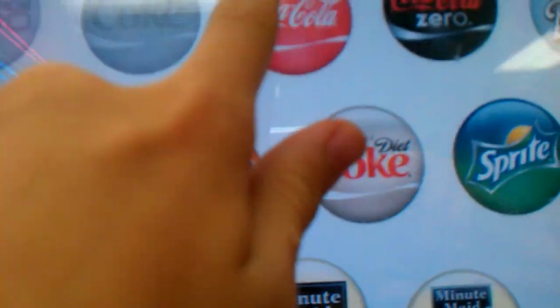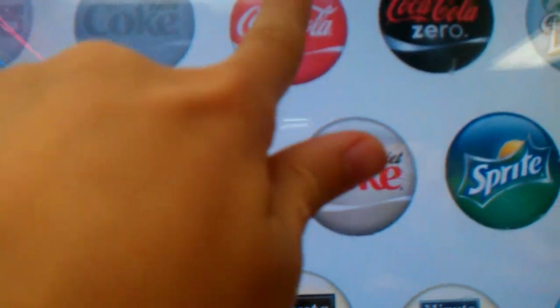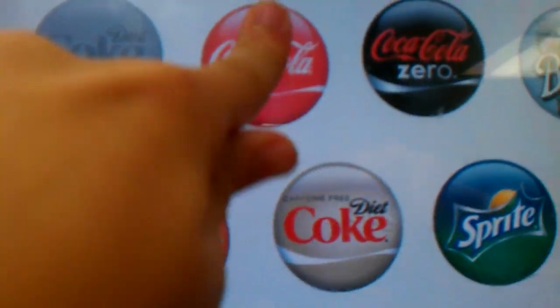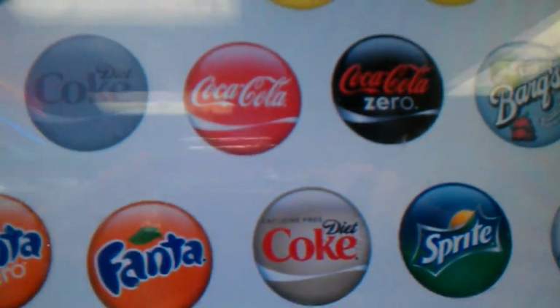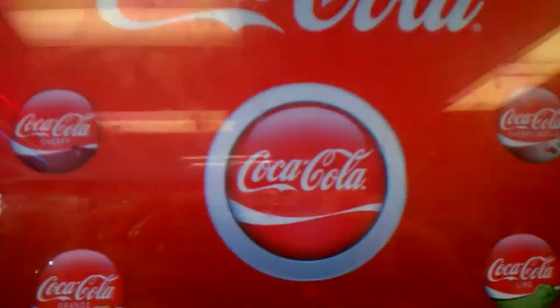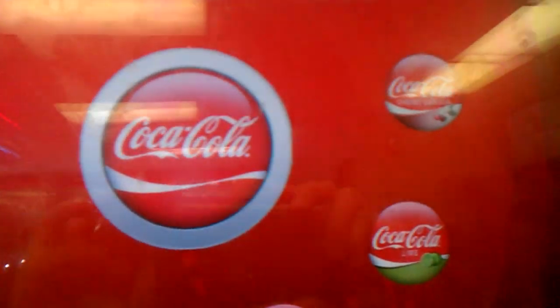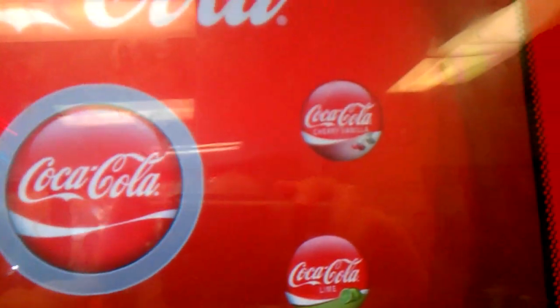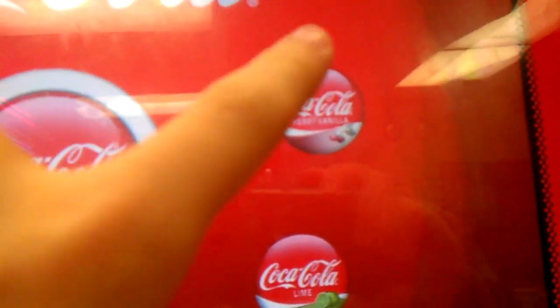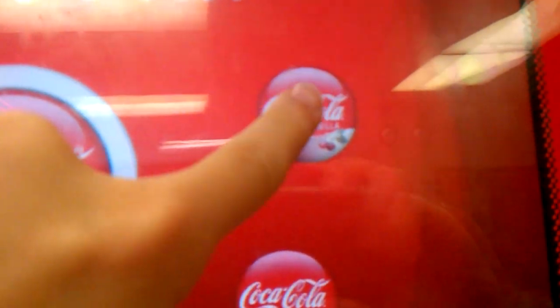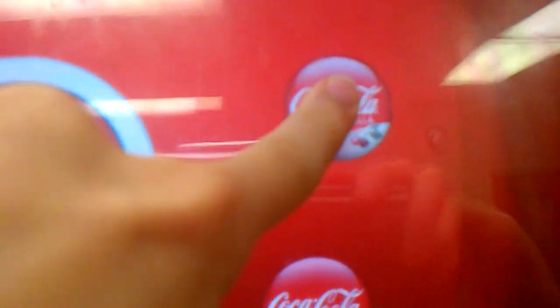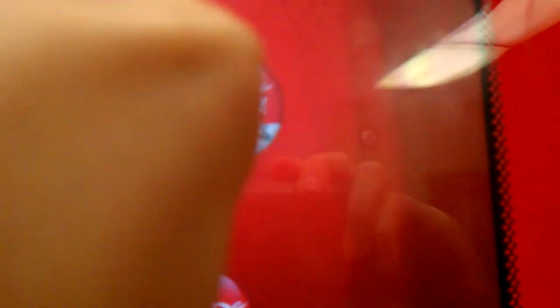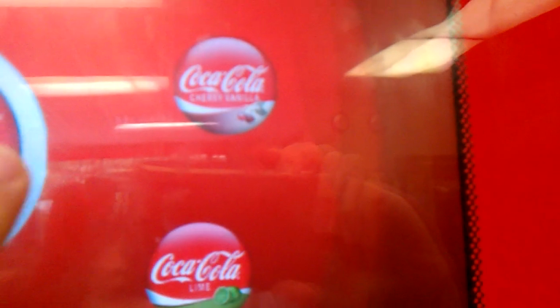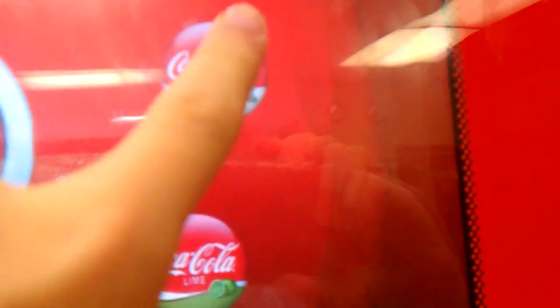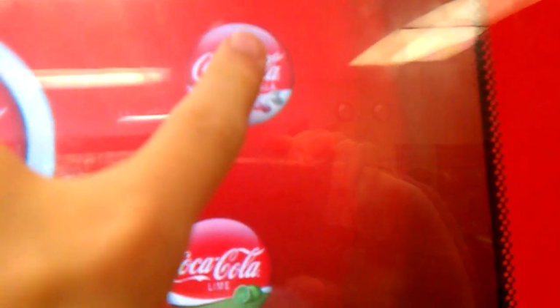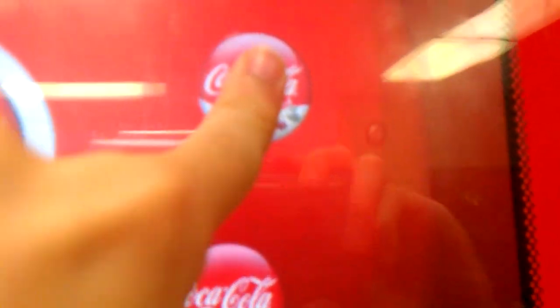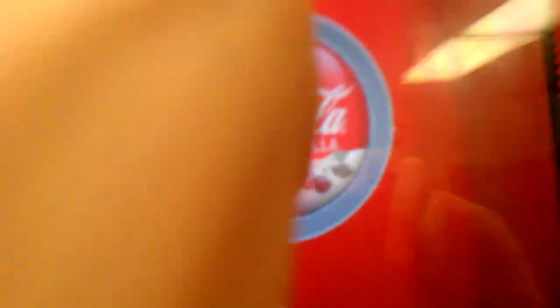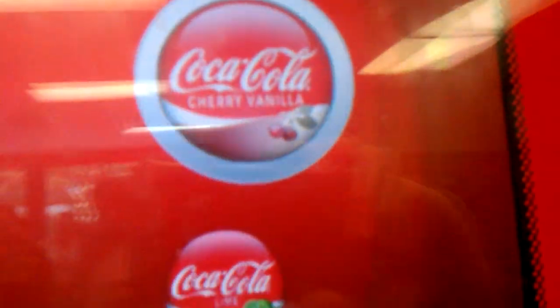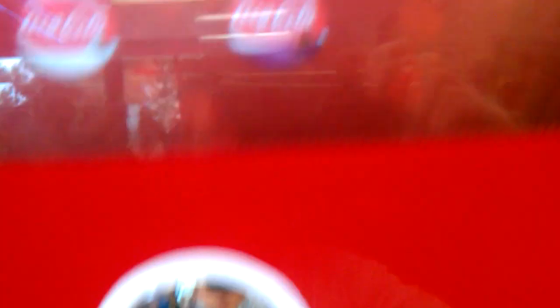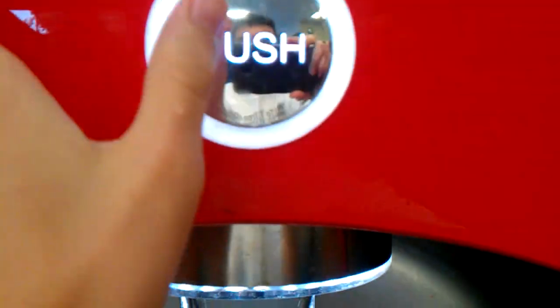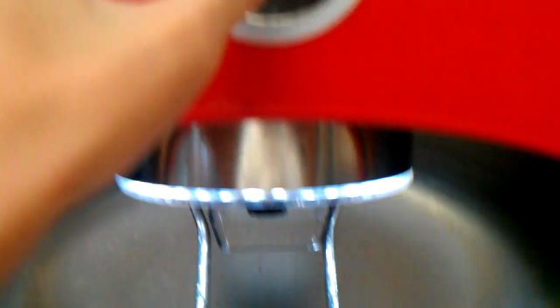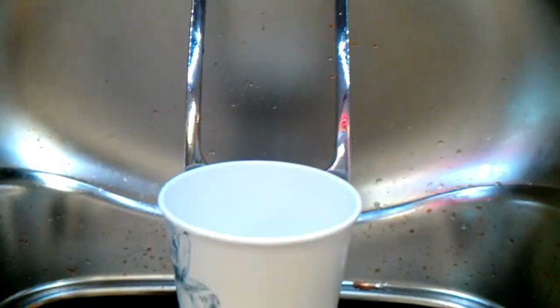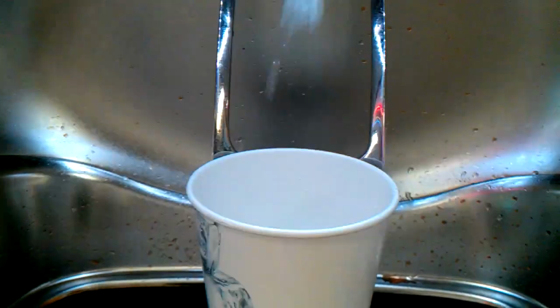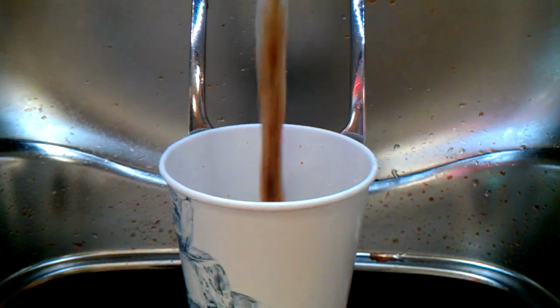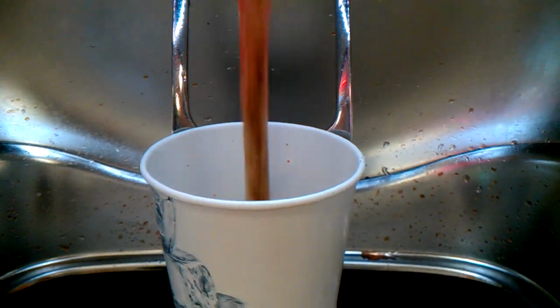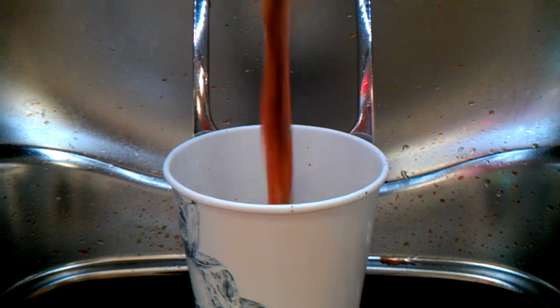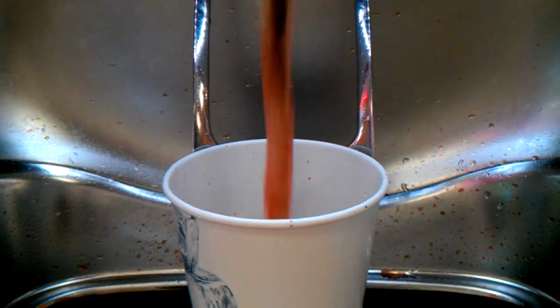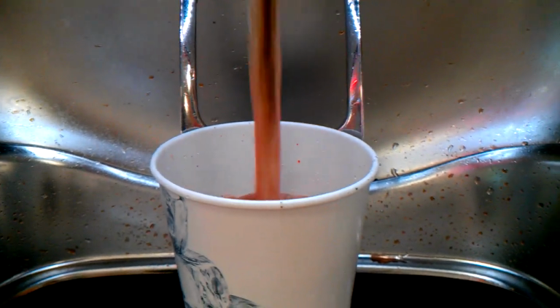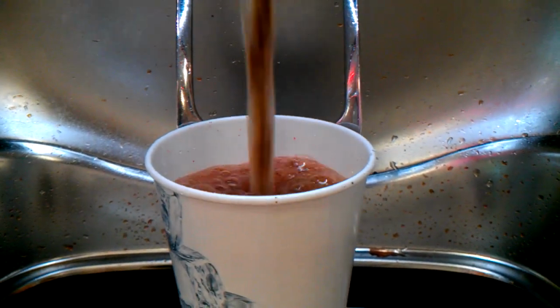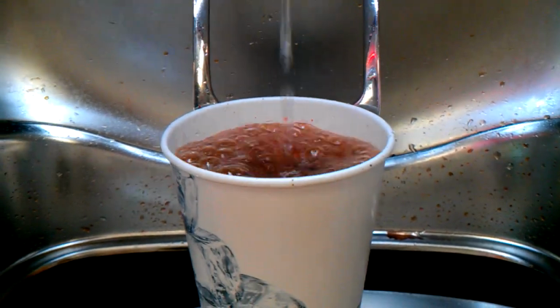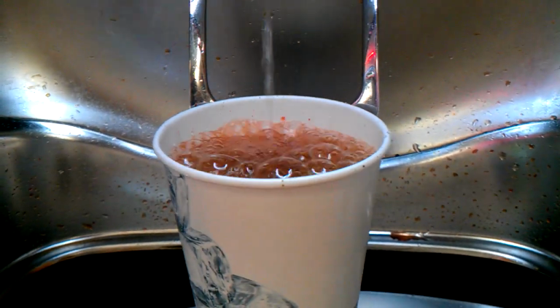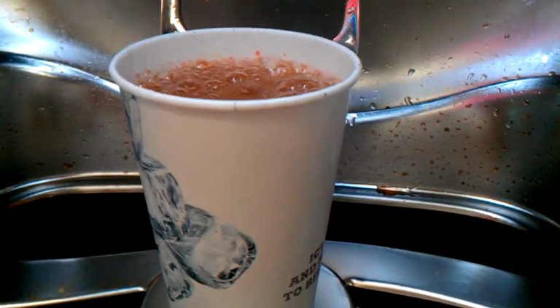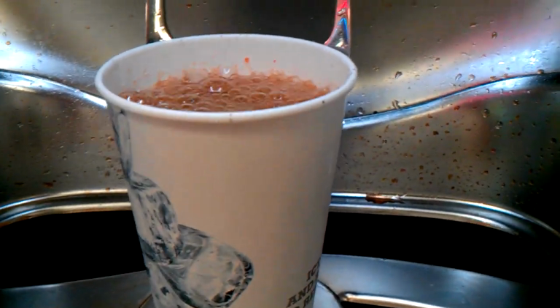If it takes too long, it goes away. I'm going to get Coke Cherry Vanilla. If you select it, then you press push. And there is Coke Cherry Vanilla.